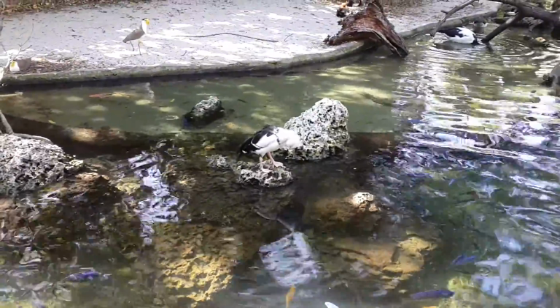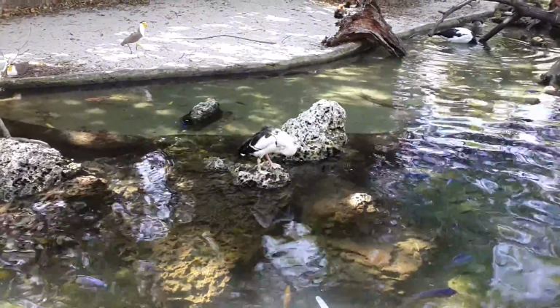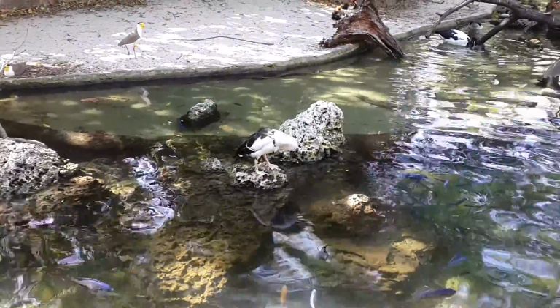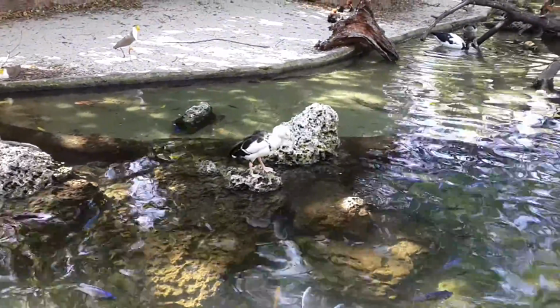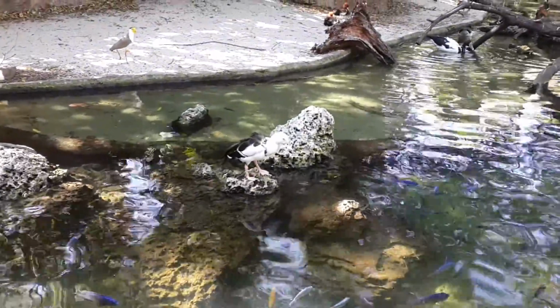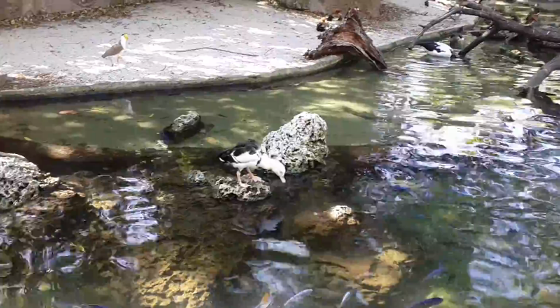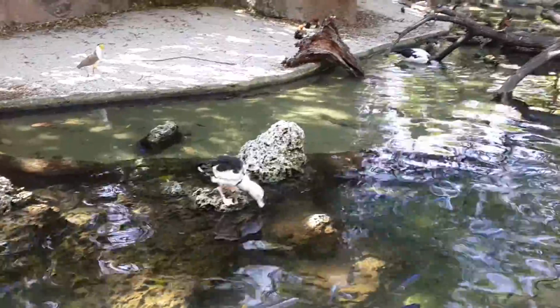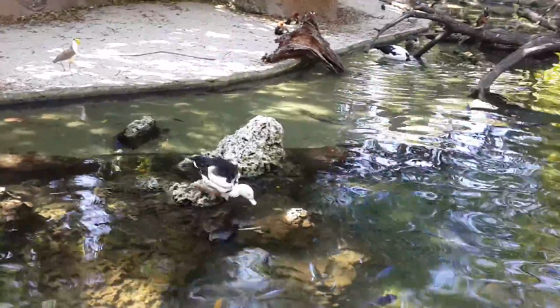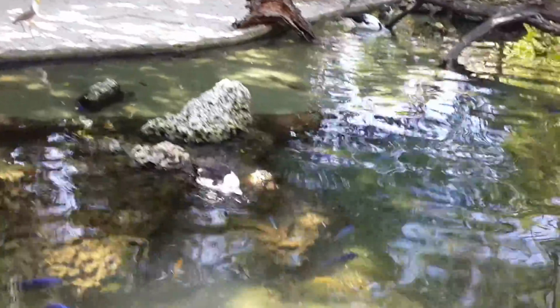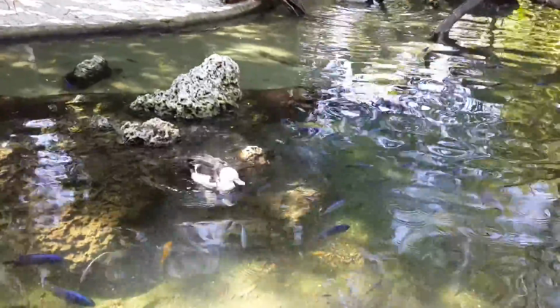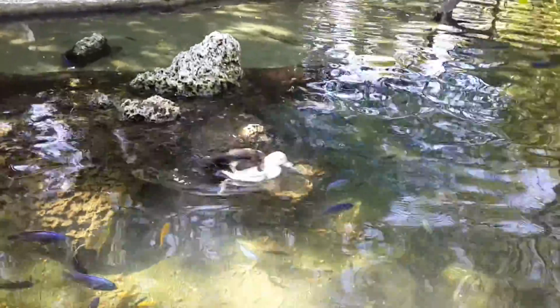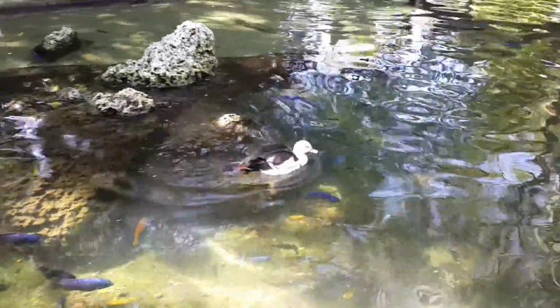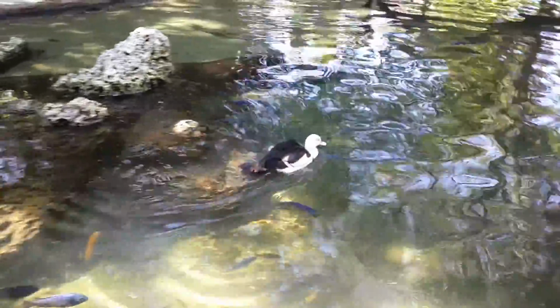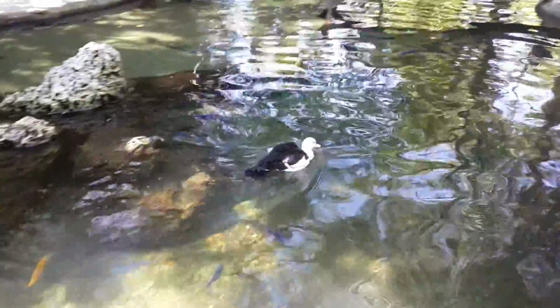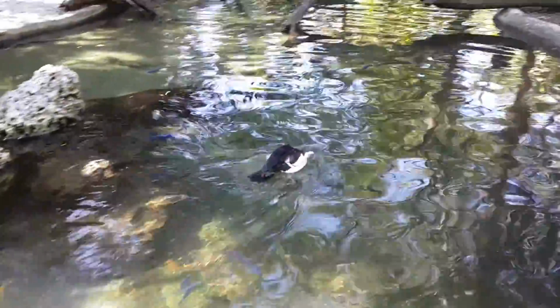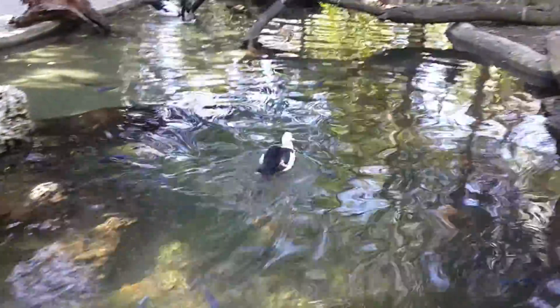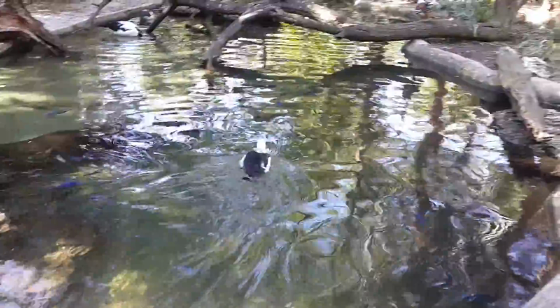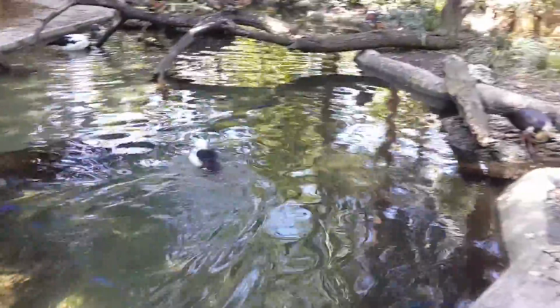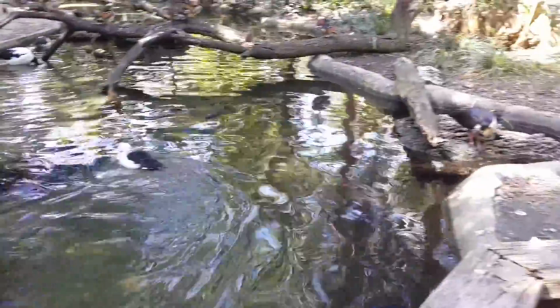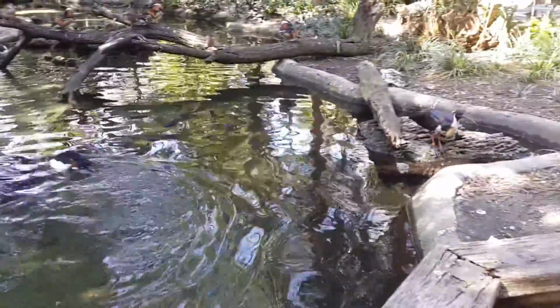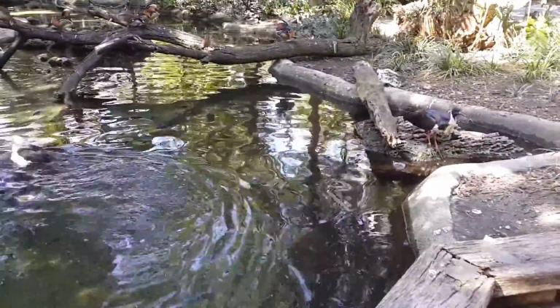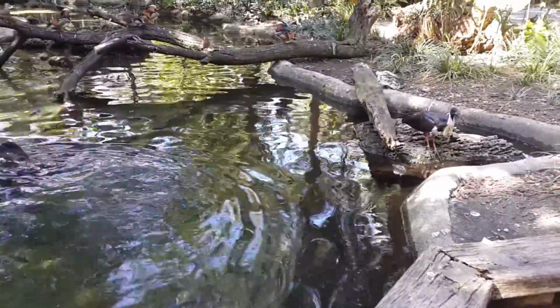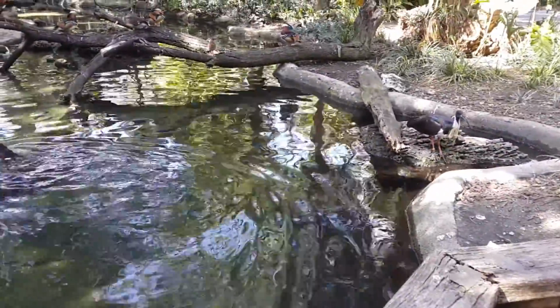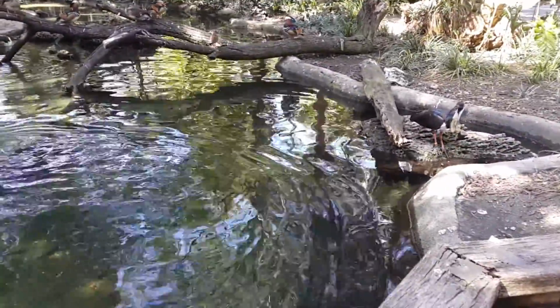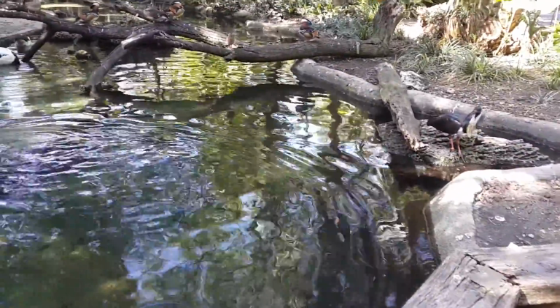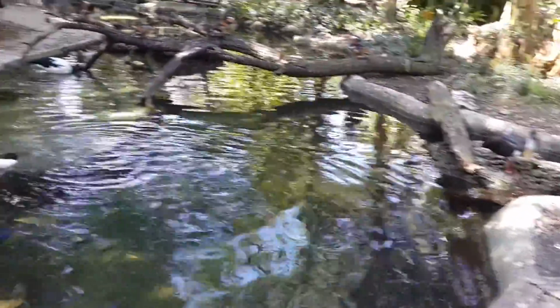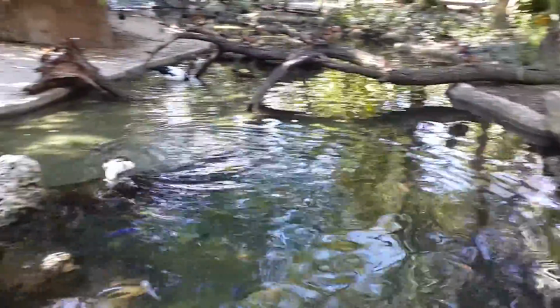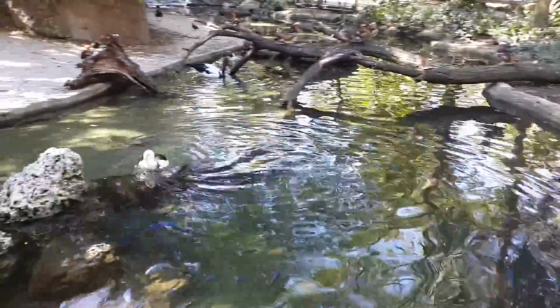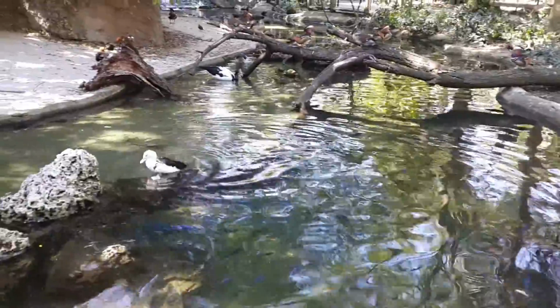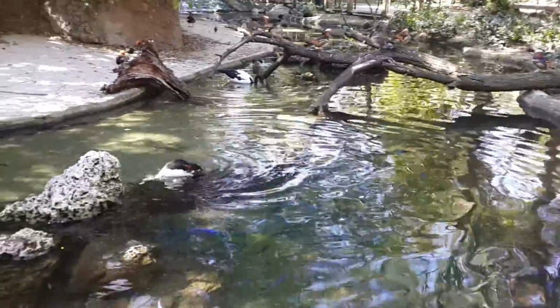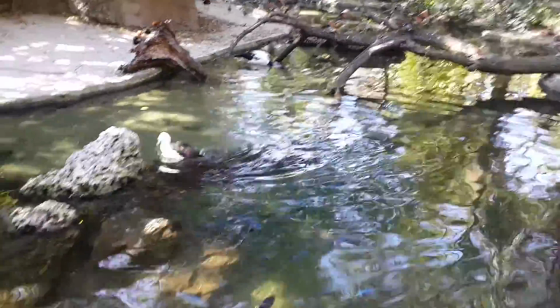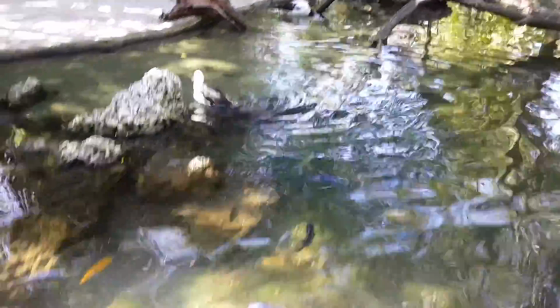This is a Raja shell duck from India. We have one that just looks like it in orange and it's called a Ruddy shell duck. That's a red-crested pochard over there.